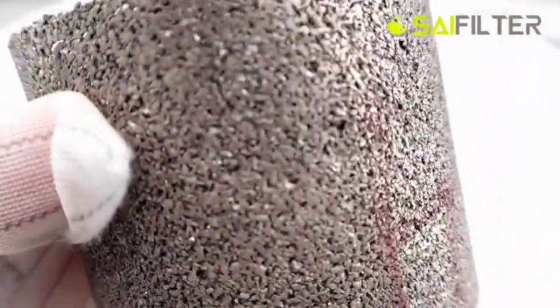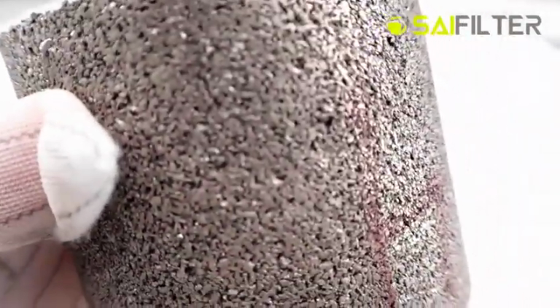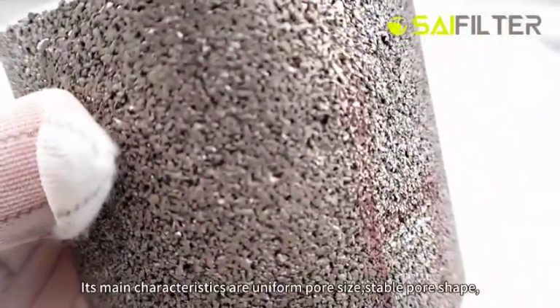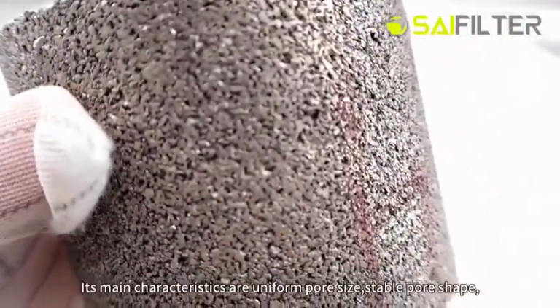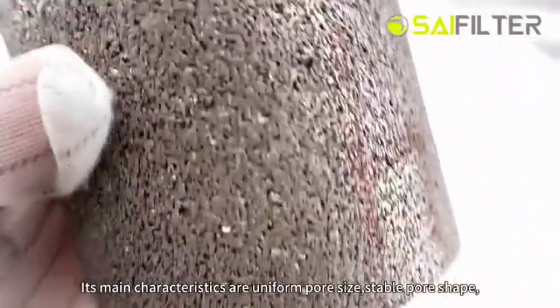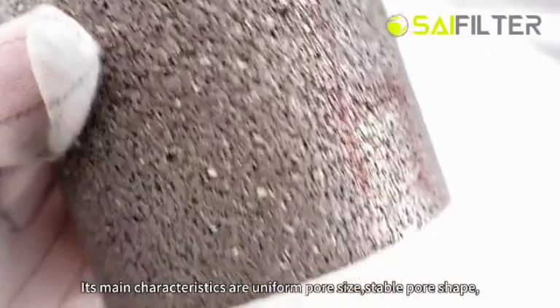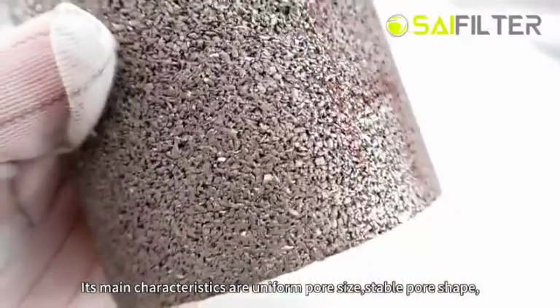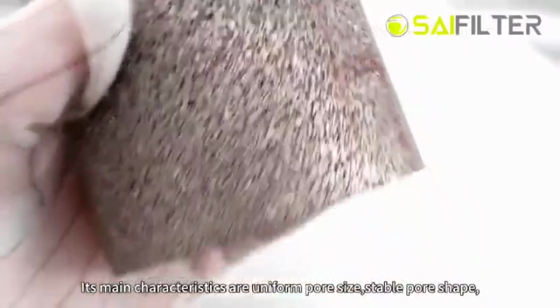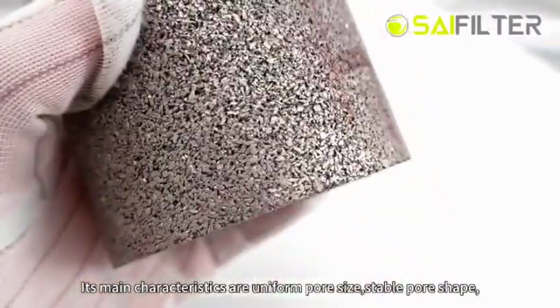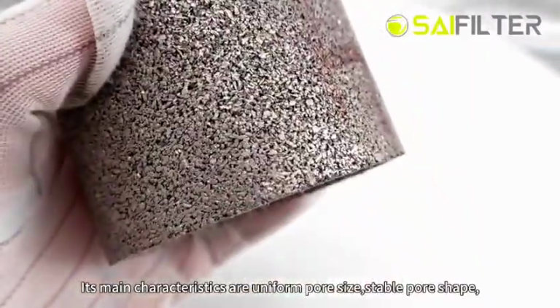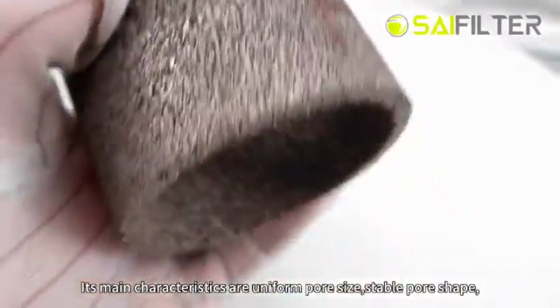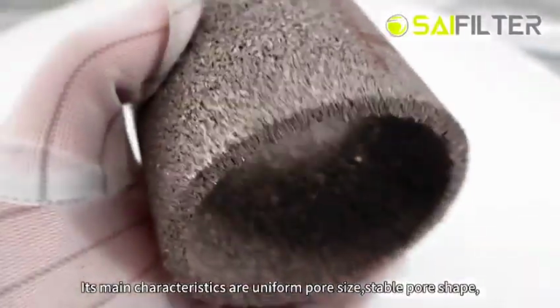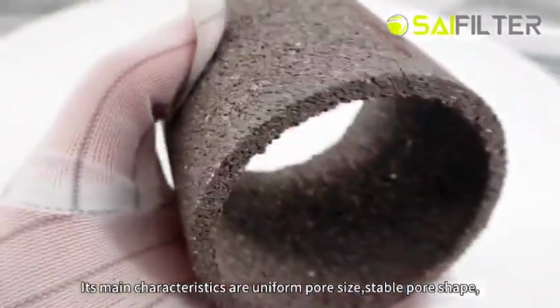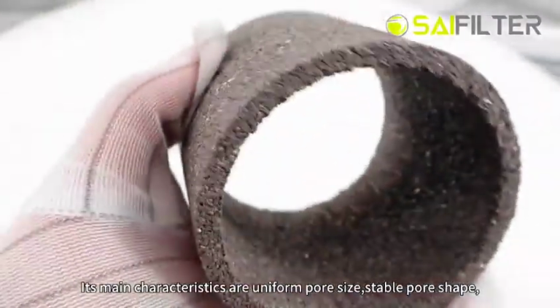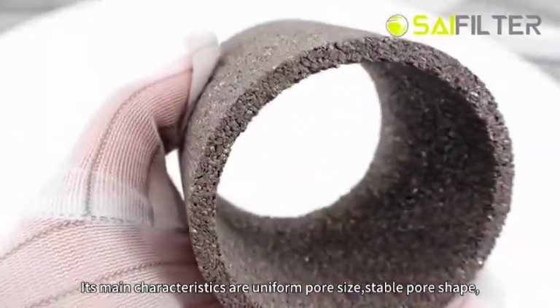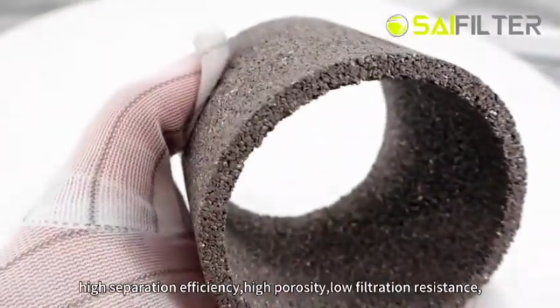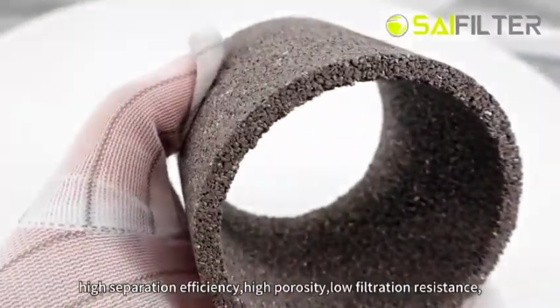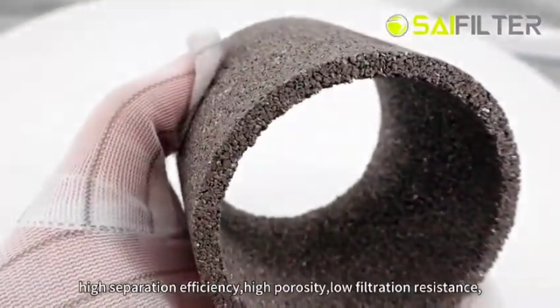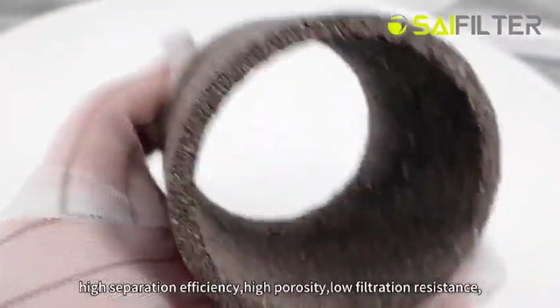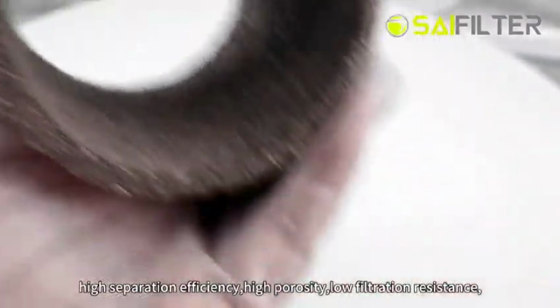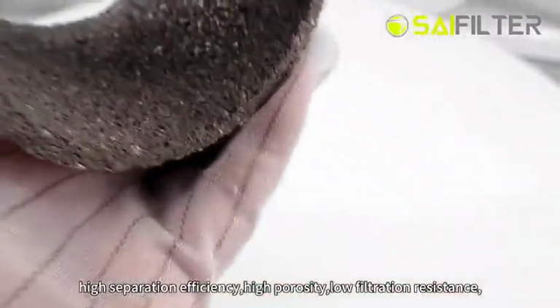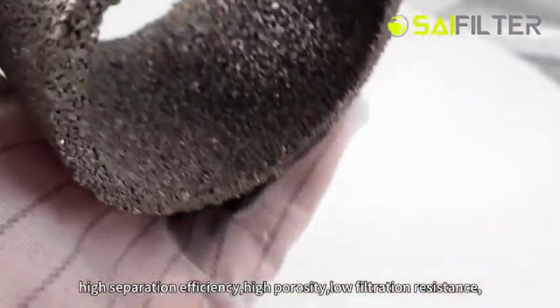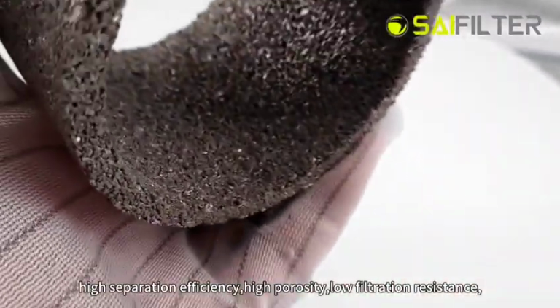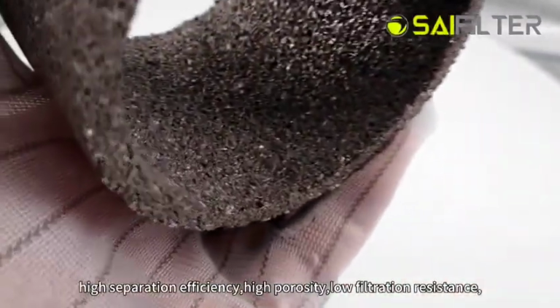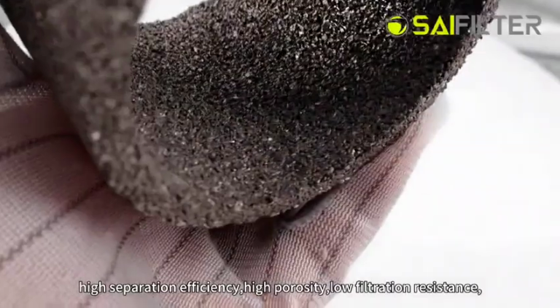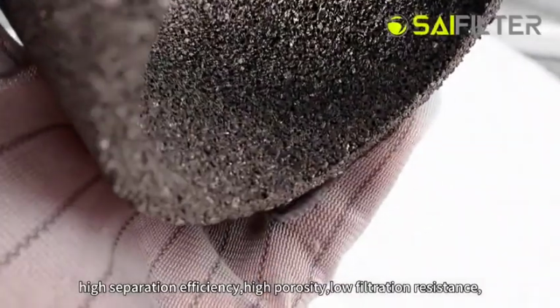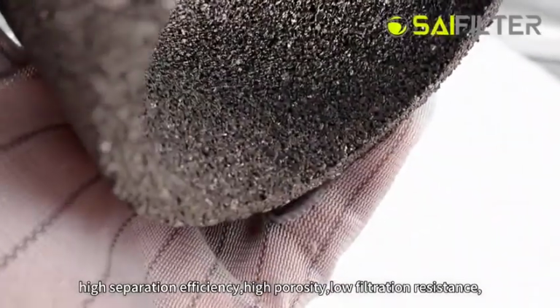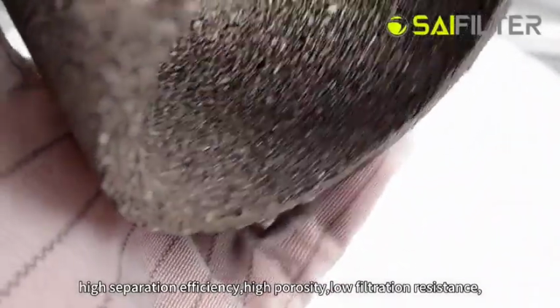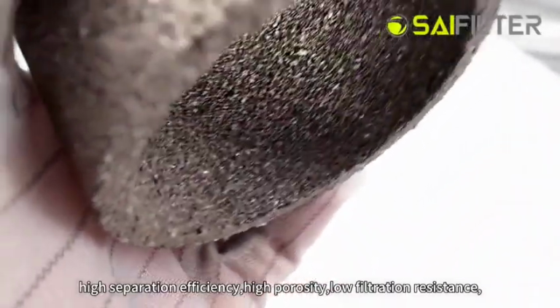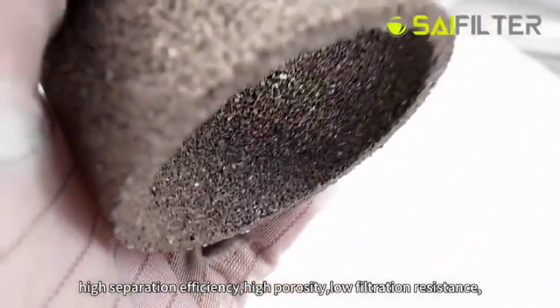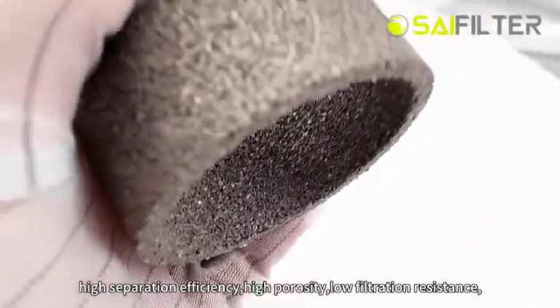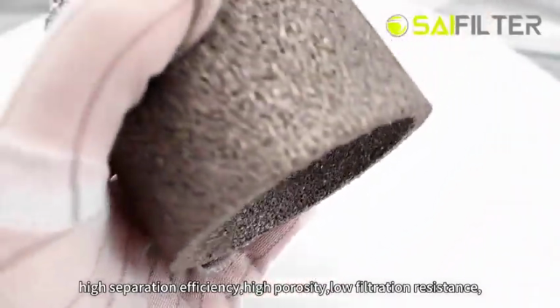Its main characteristics are uniform pore size, stable pore shape, high separation efficiency, high porosity, and low filtration resistance.